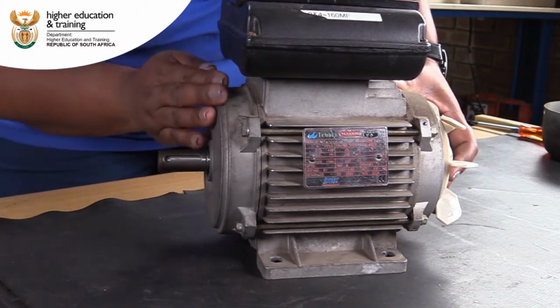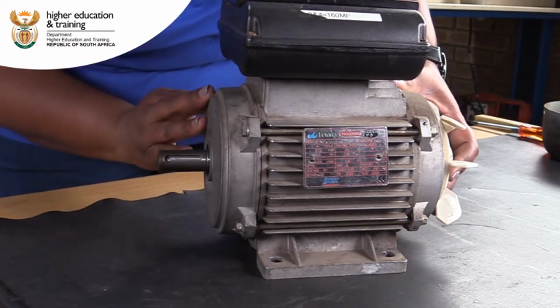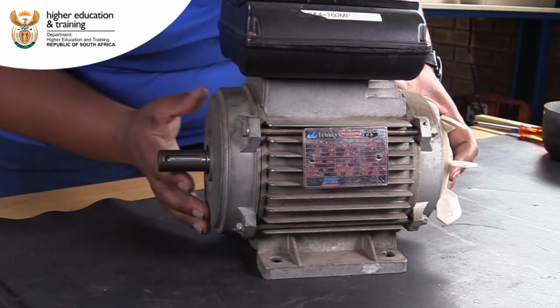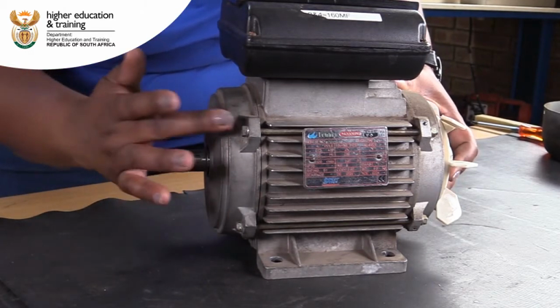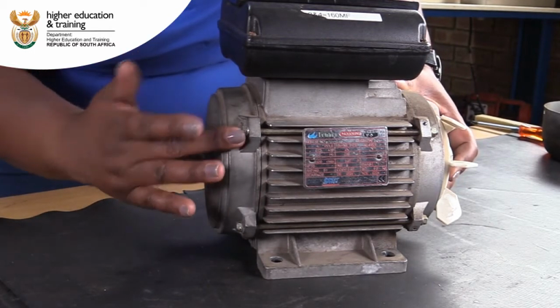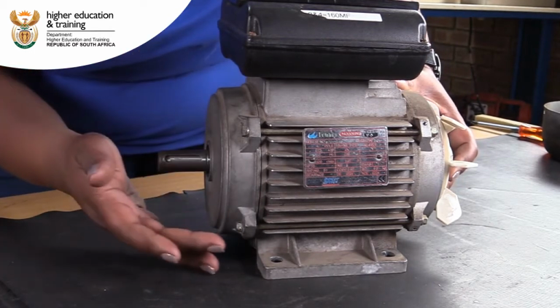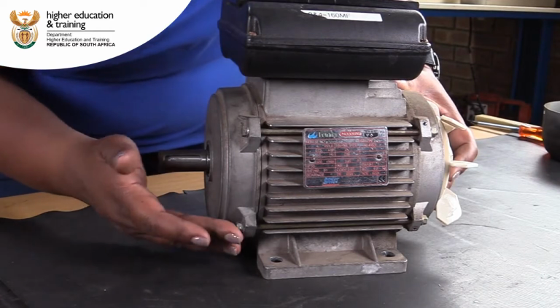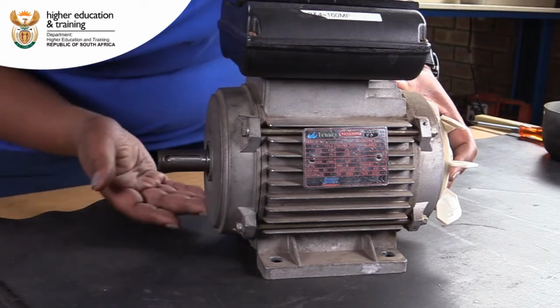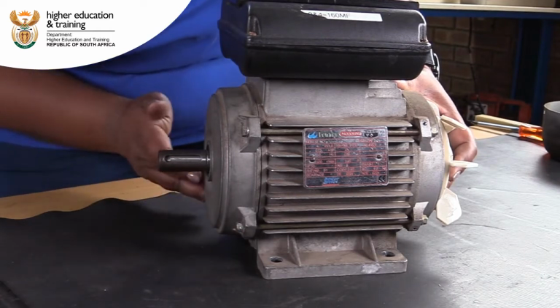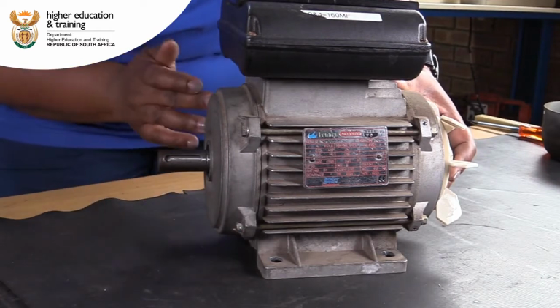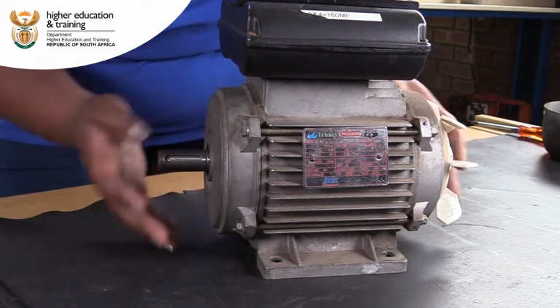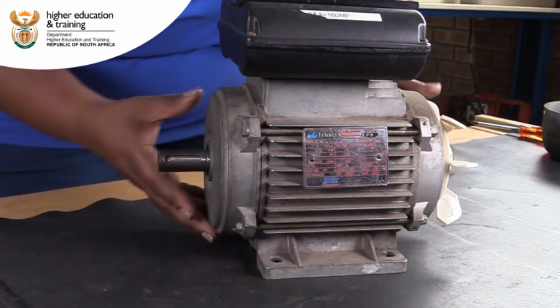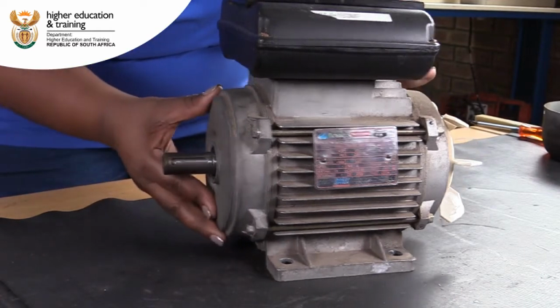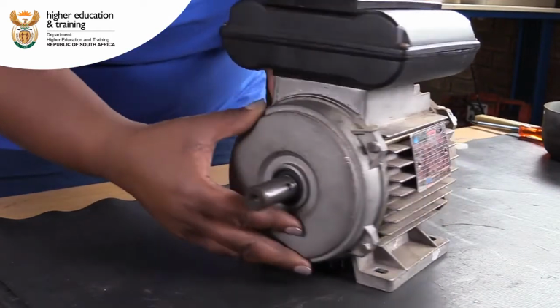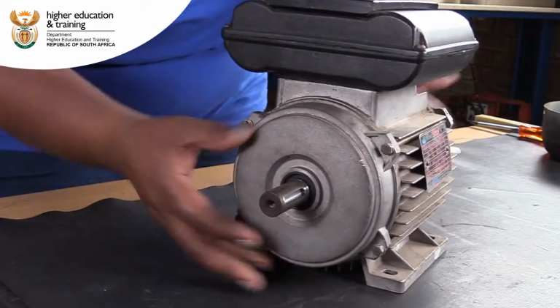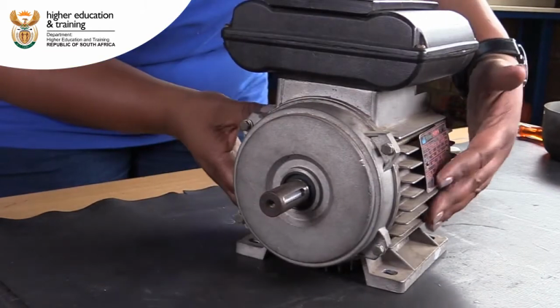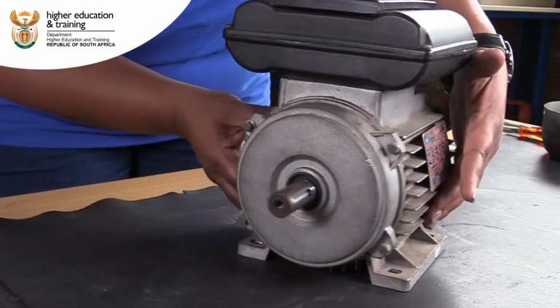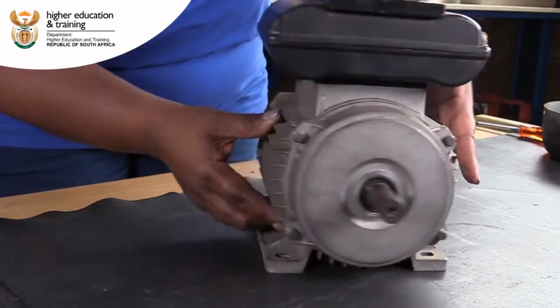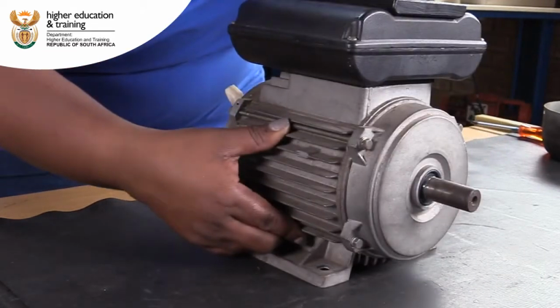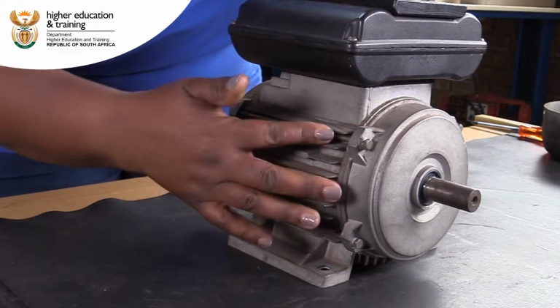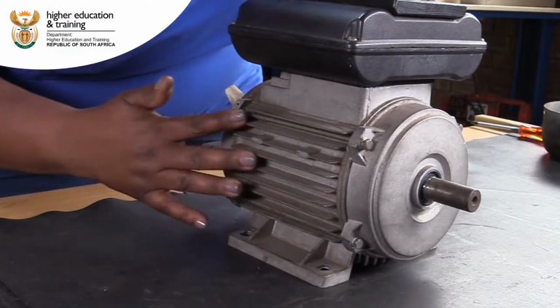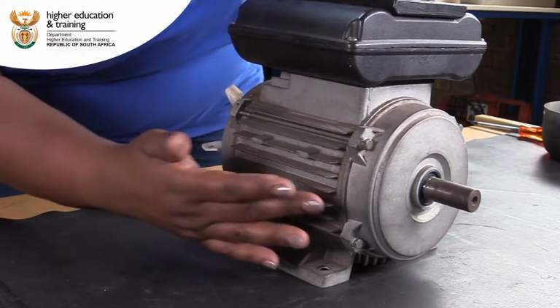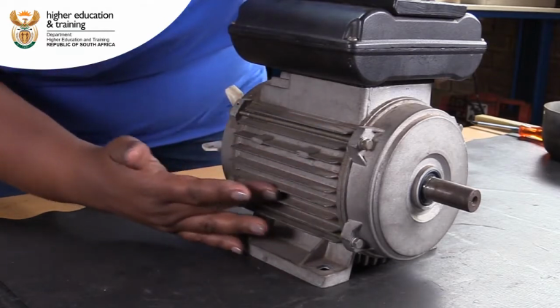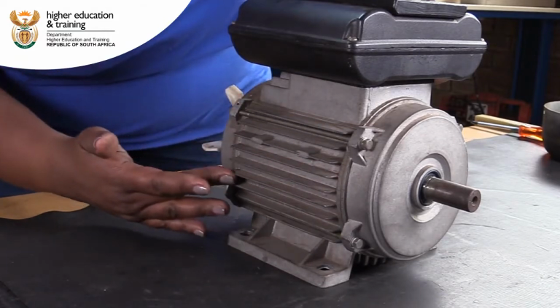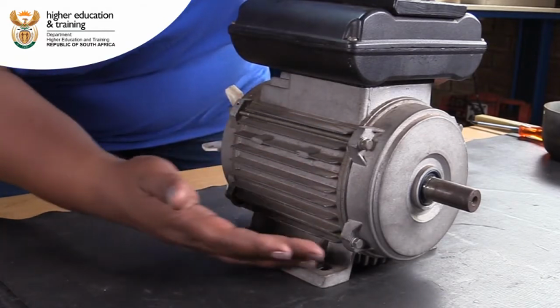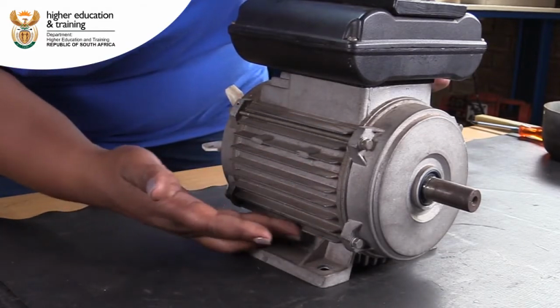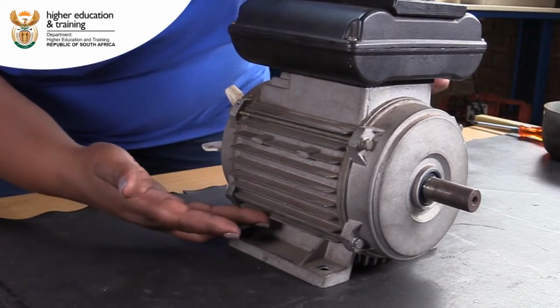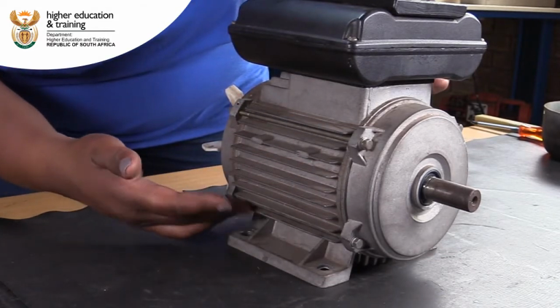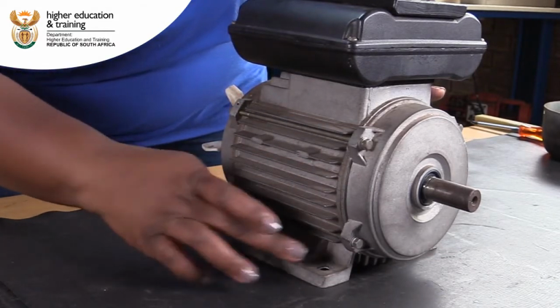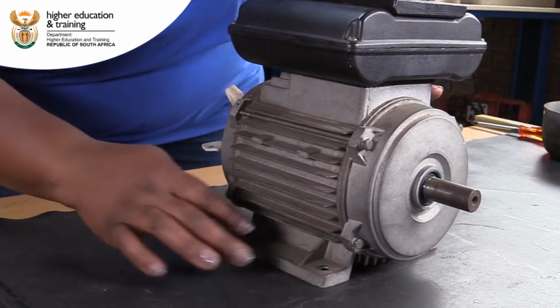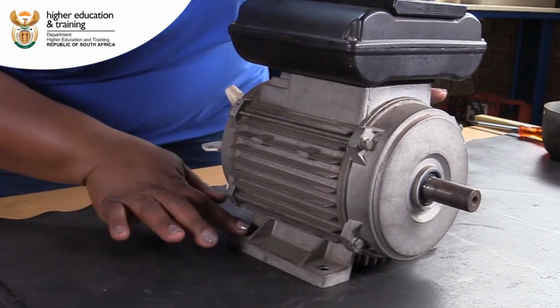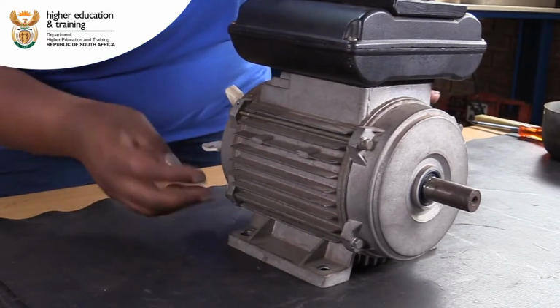Also, make sure that all bolts are in place and tightly secured. Check if the nameplate is present and if the terminal box is damaged in any way.